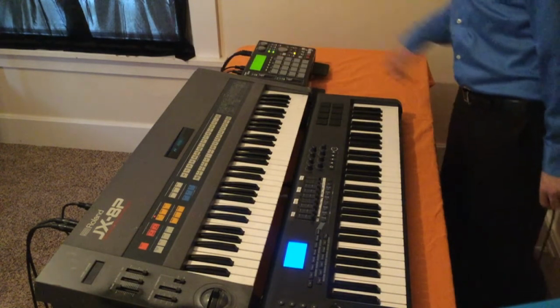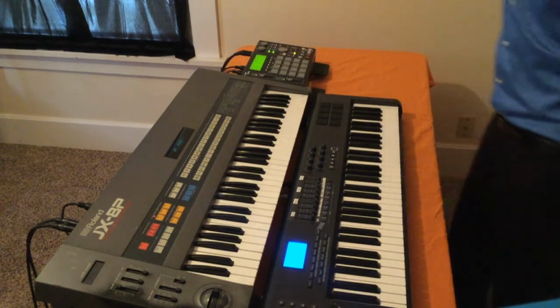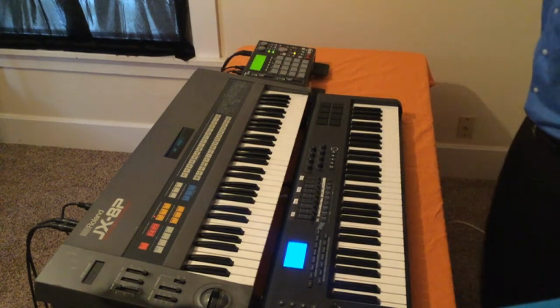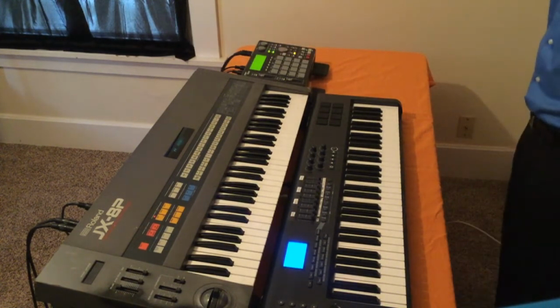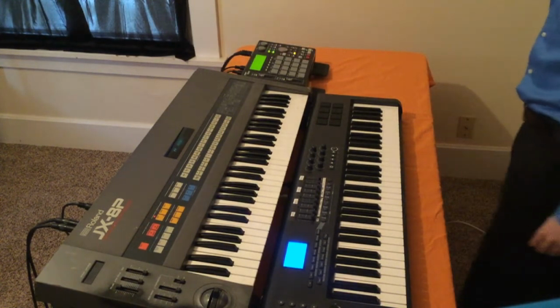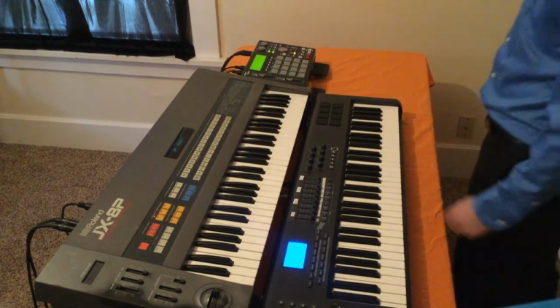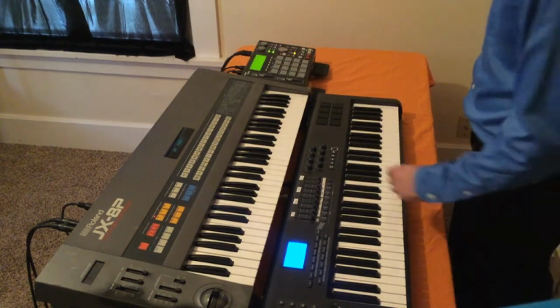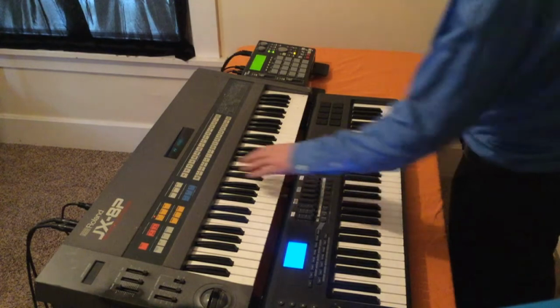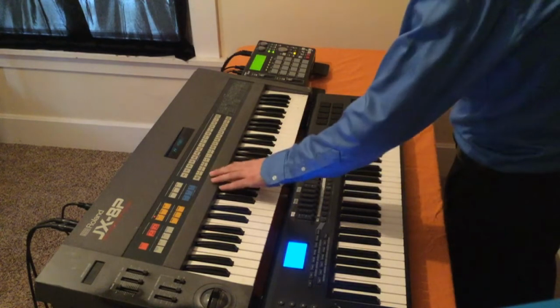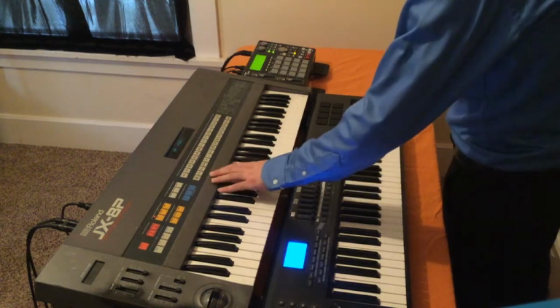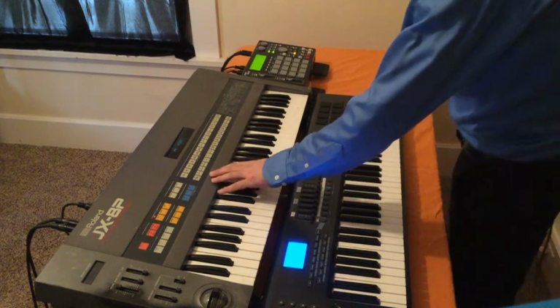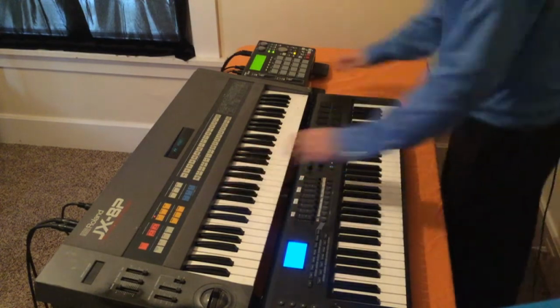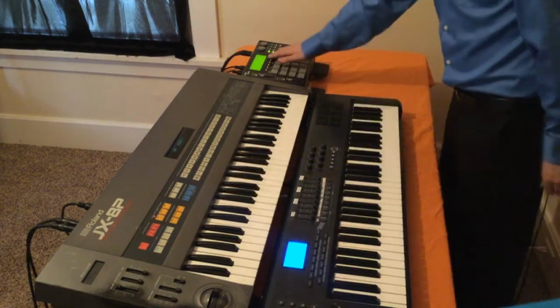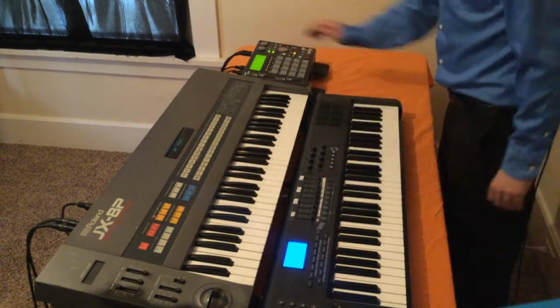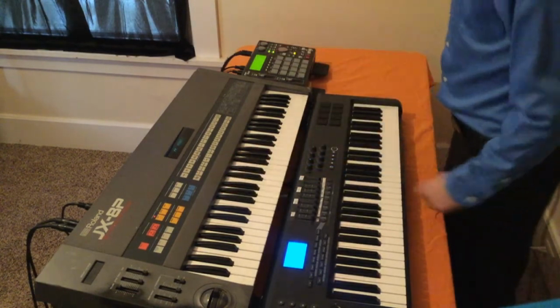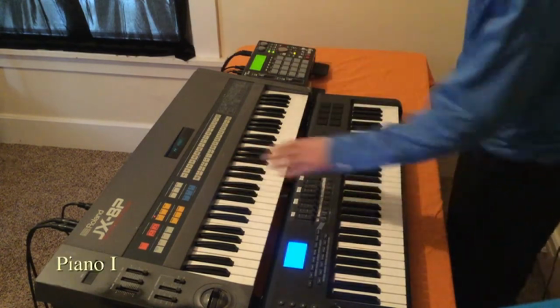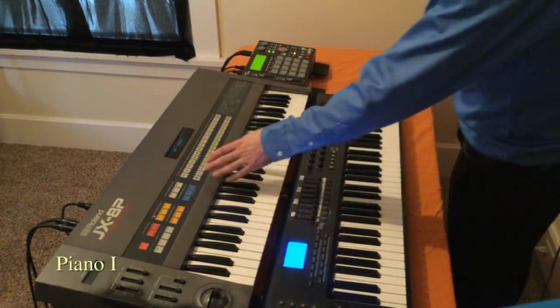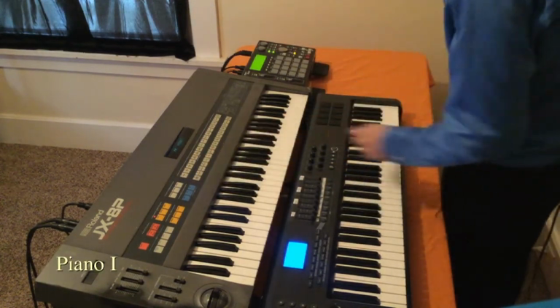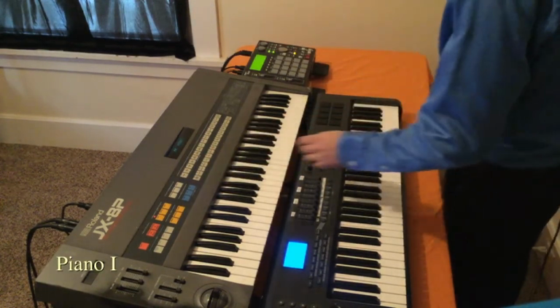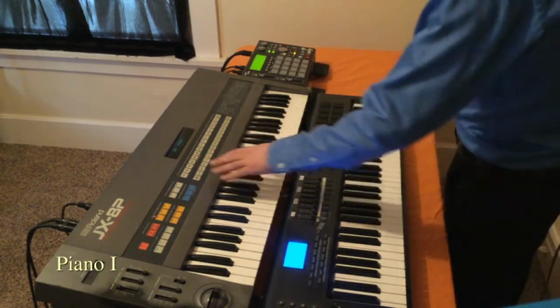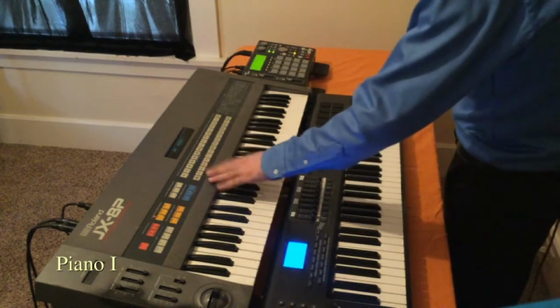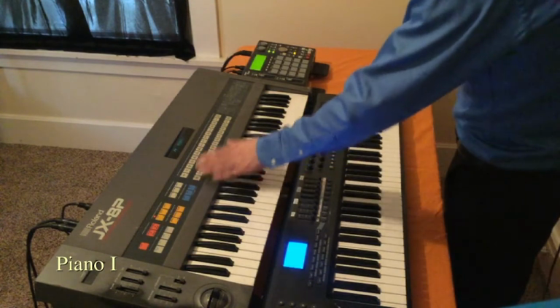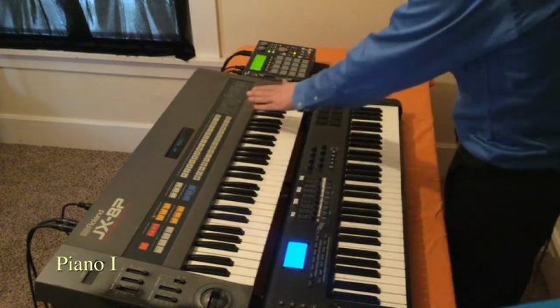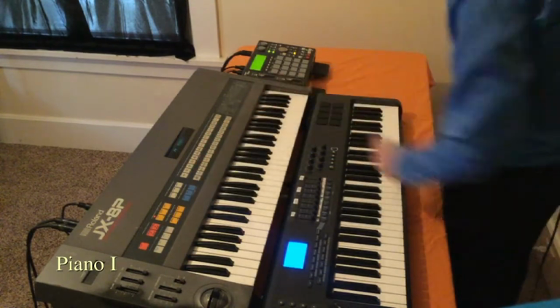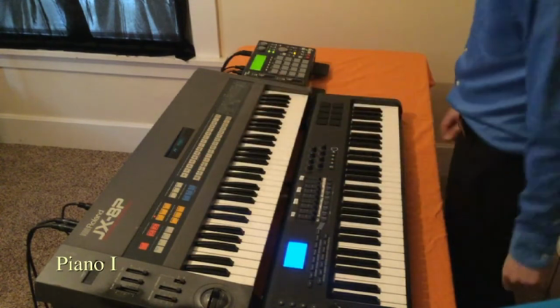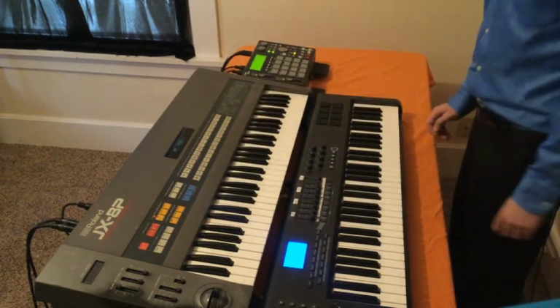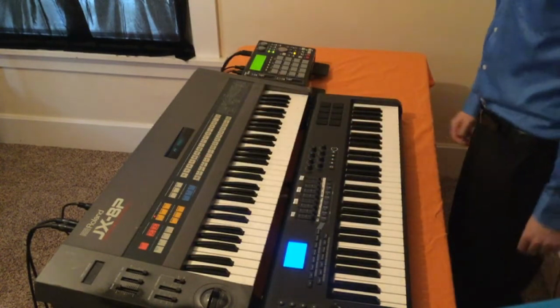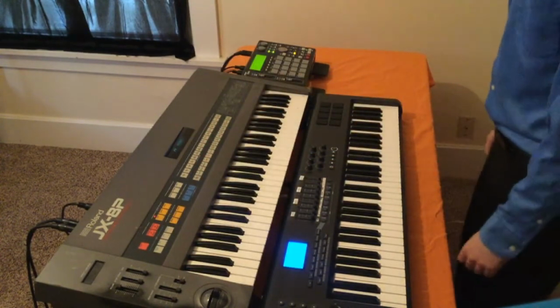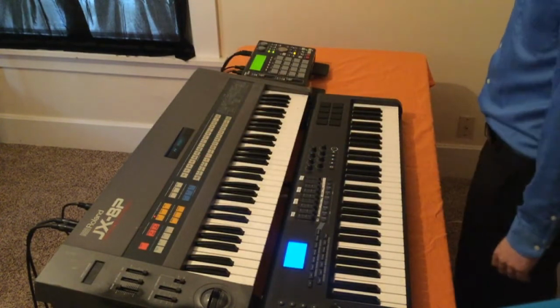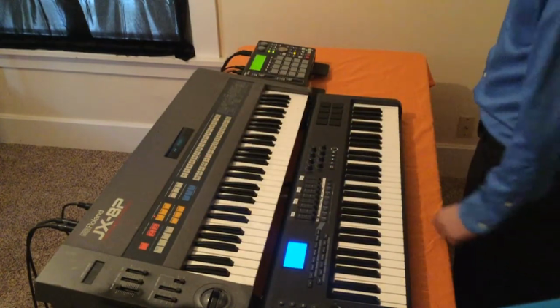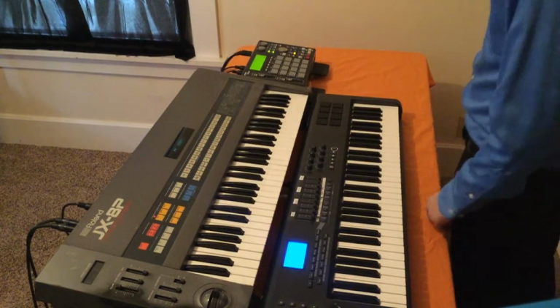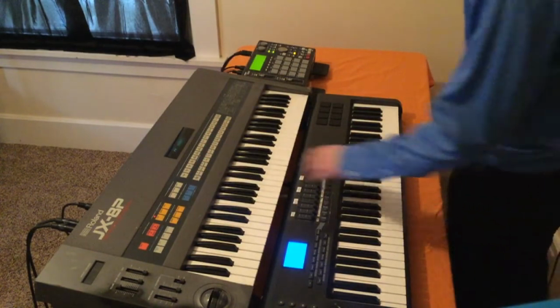And we can solo it and hear just the keys. That's piano preset number one and I'm just going to go ahead and go through some of the presets here to see what they all sound like.